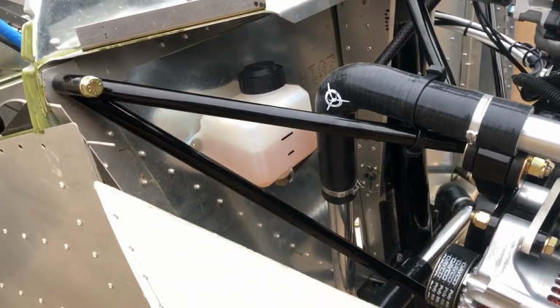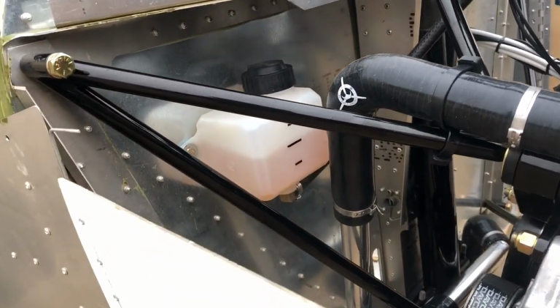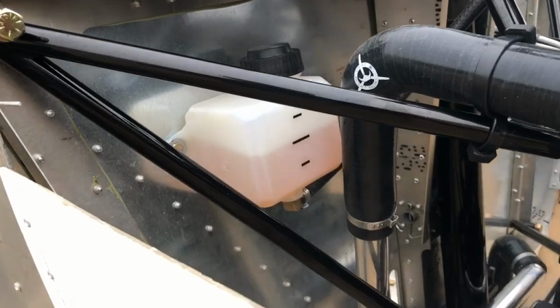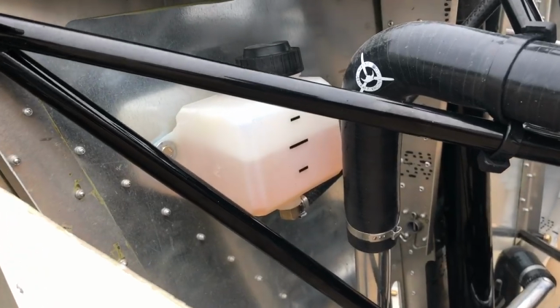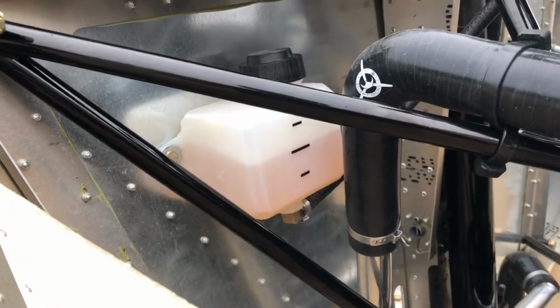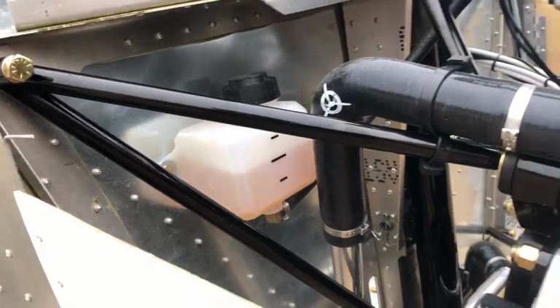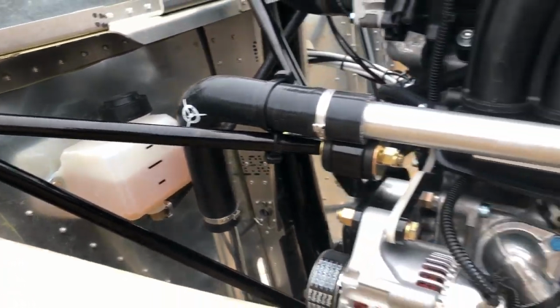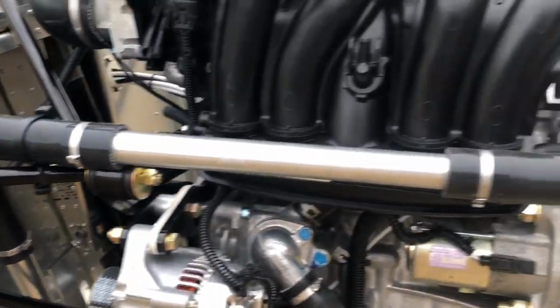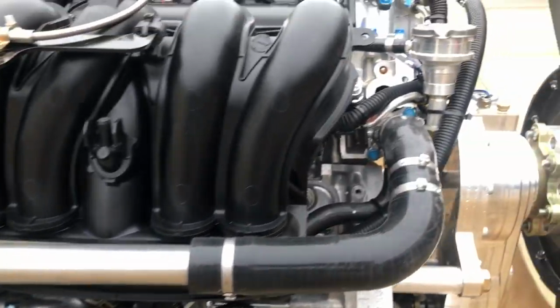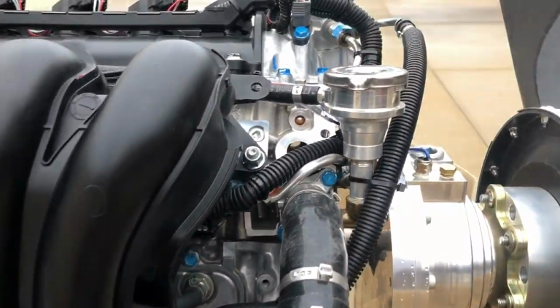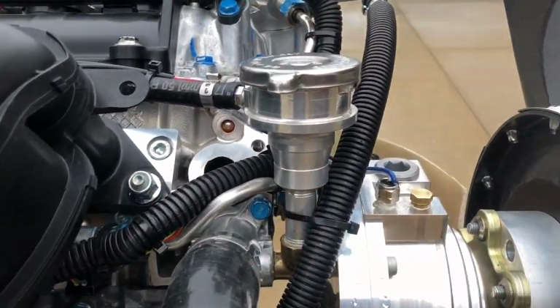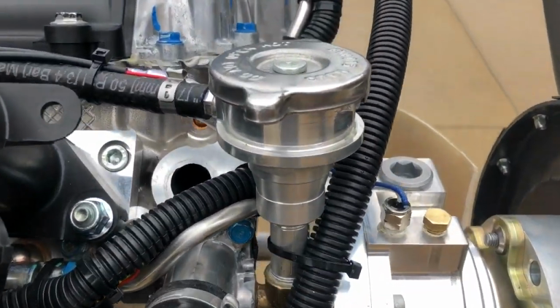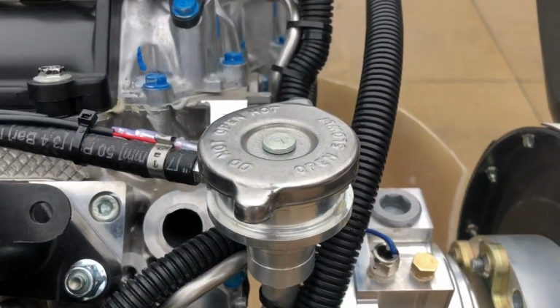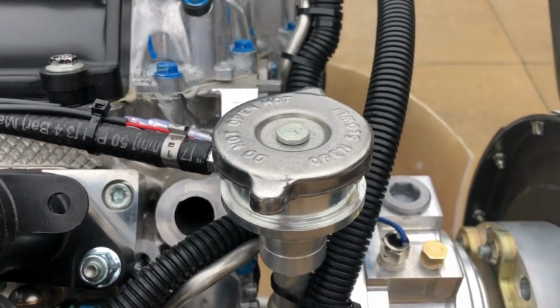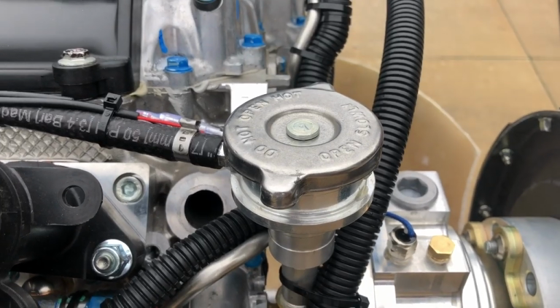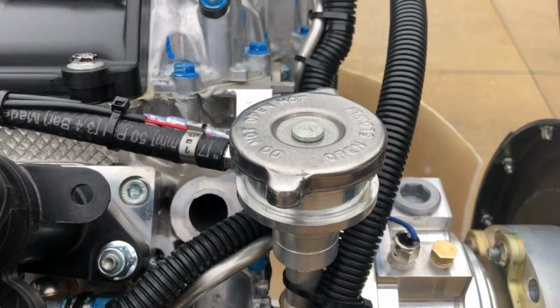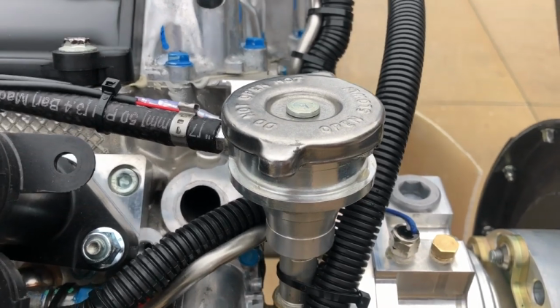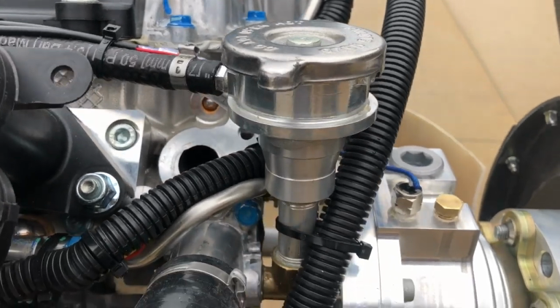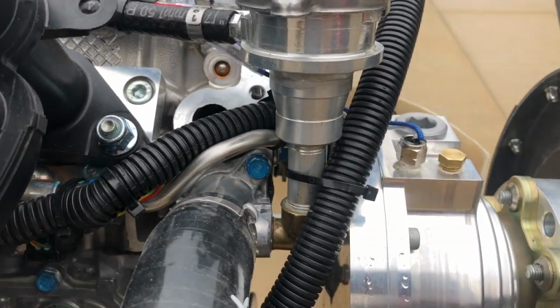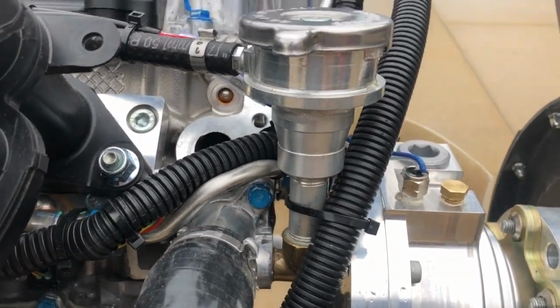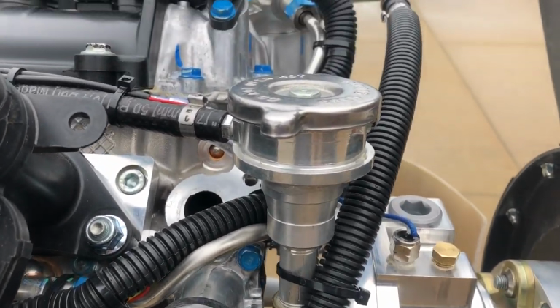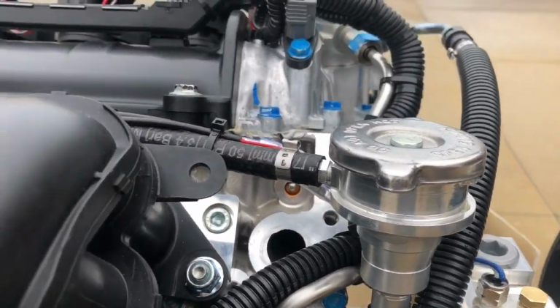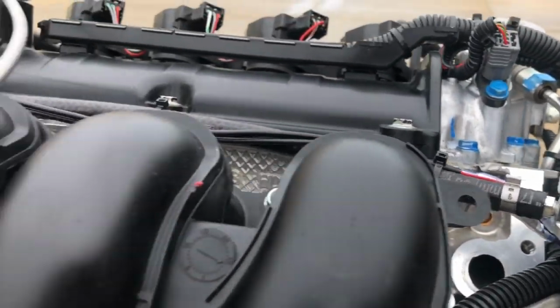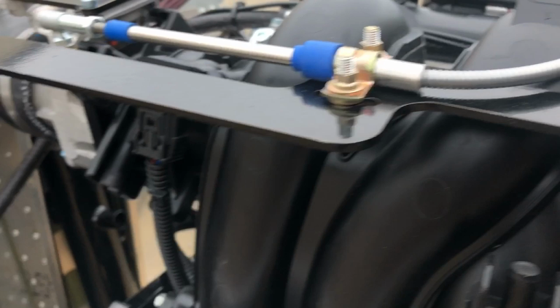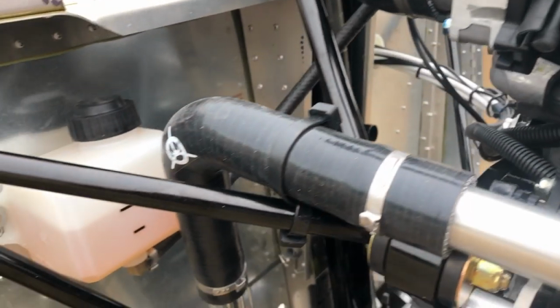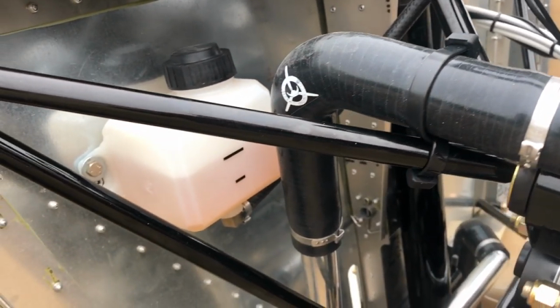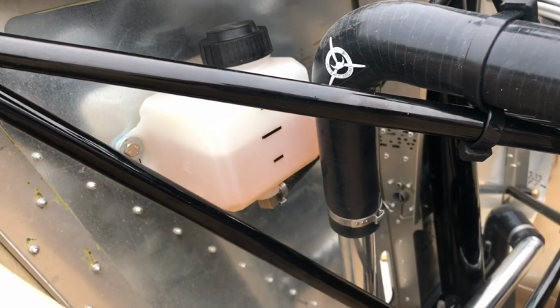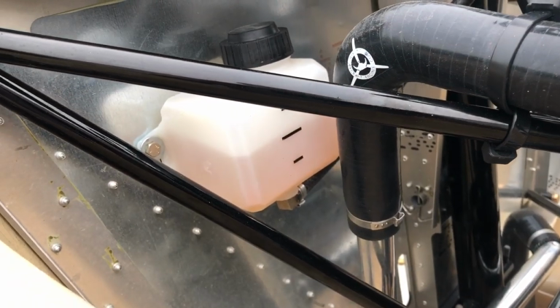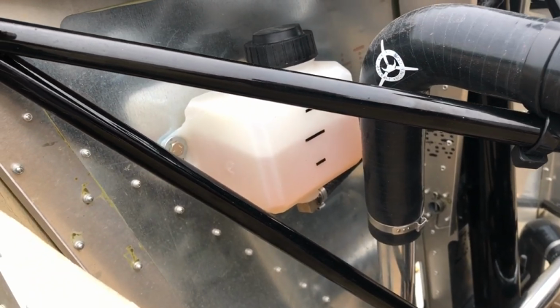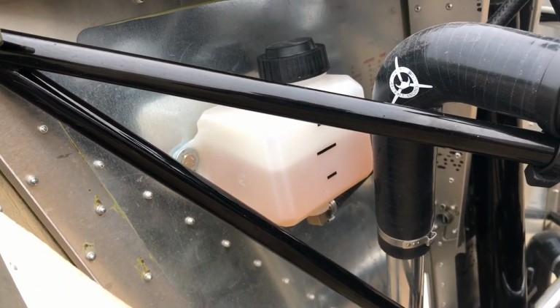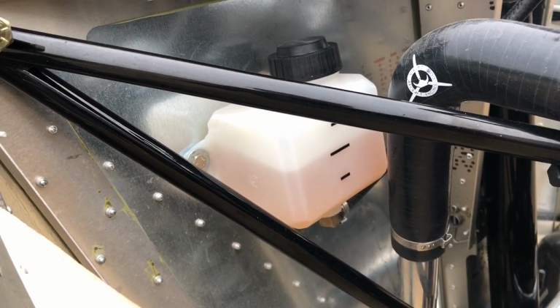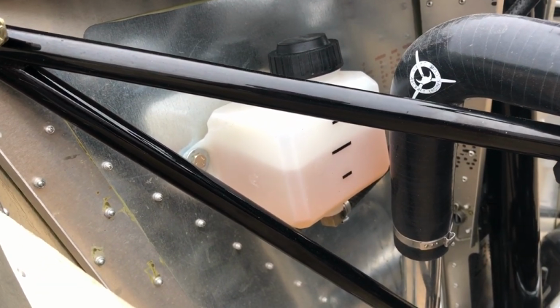Coolant bottle on the firewall. The new system with Viking is the four-to-five pound cap — sits right up front, and then a hose from there to the cooling bottle, being mounted below the pressure cap.